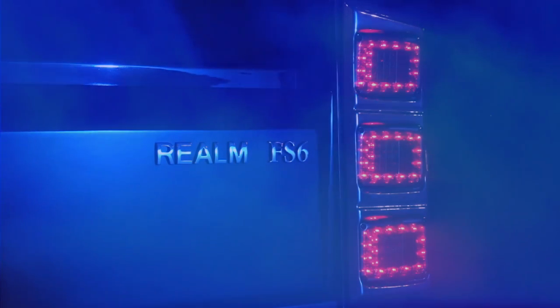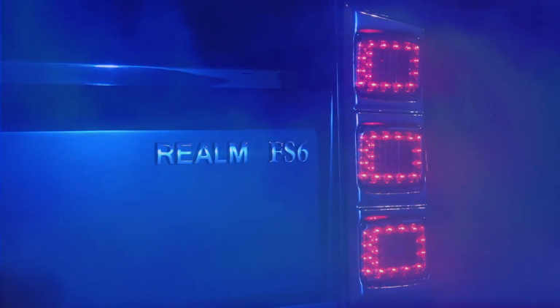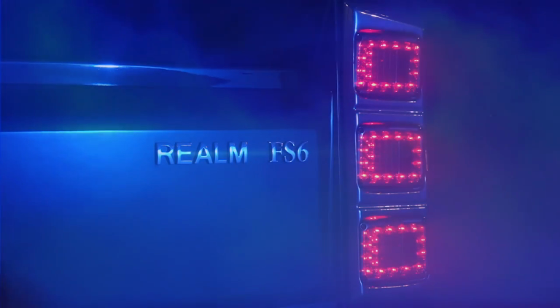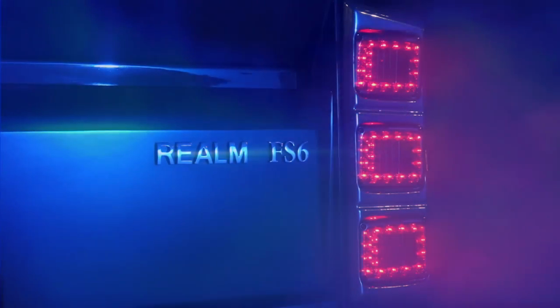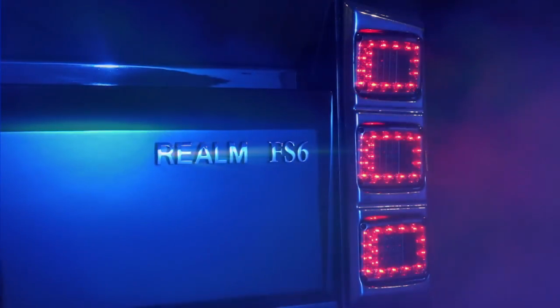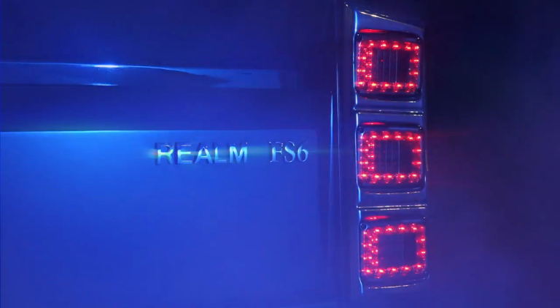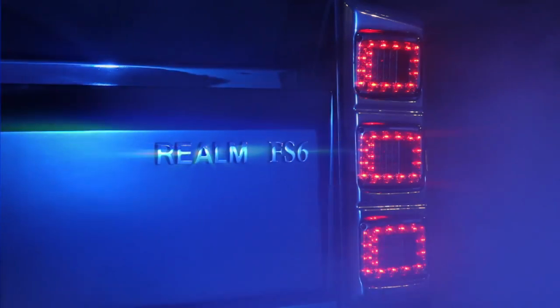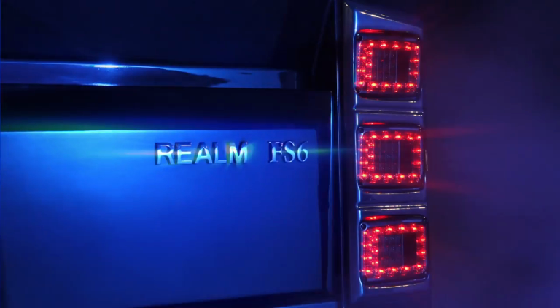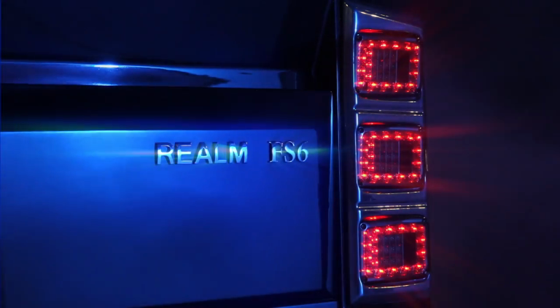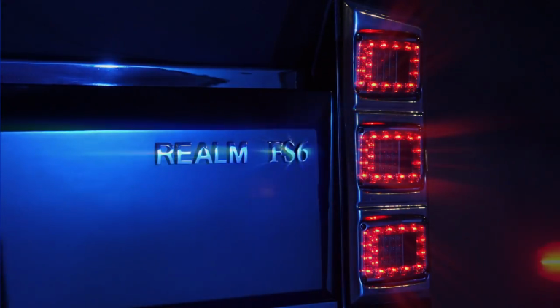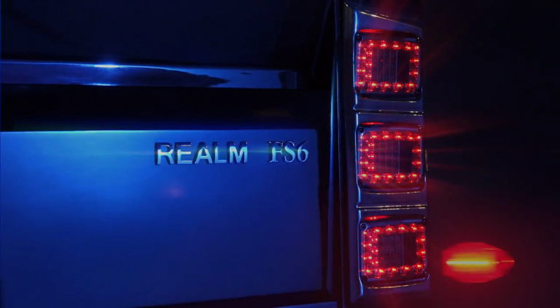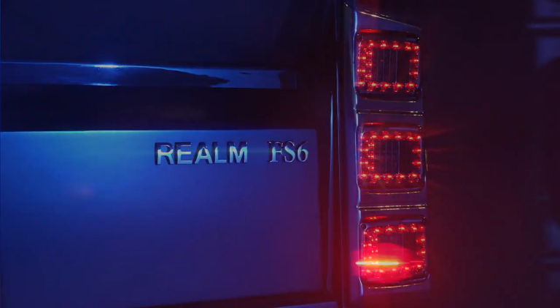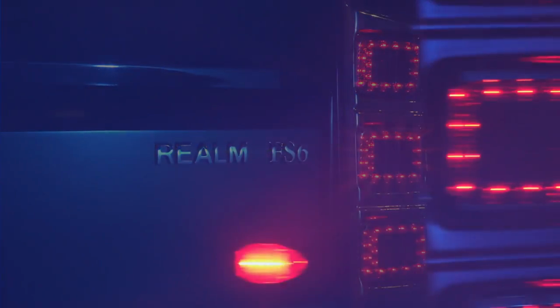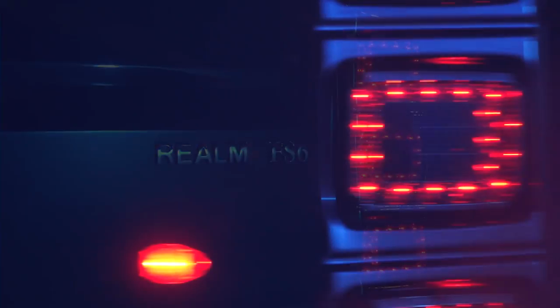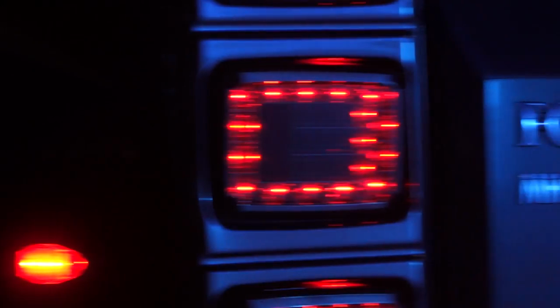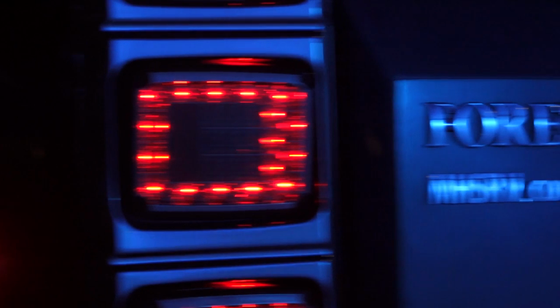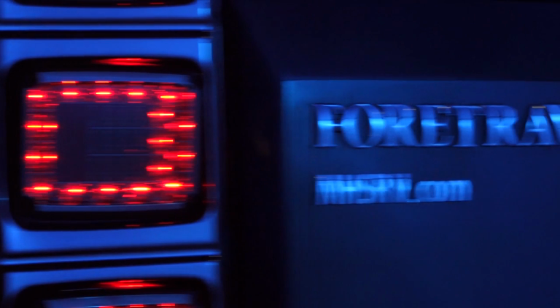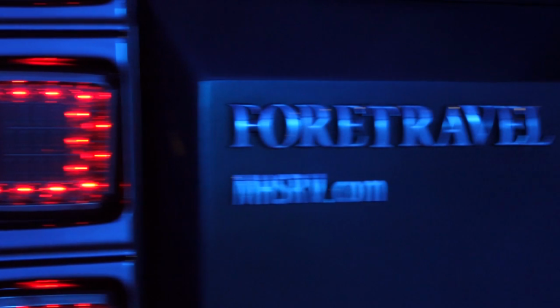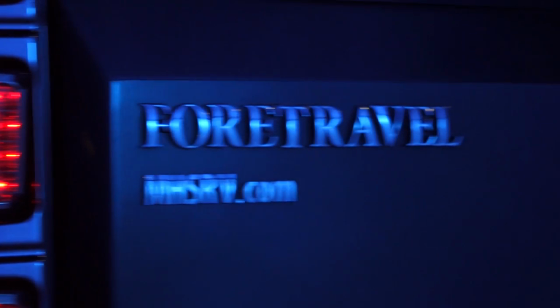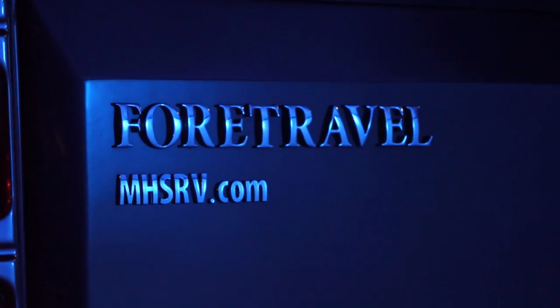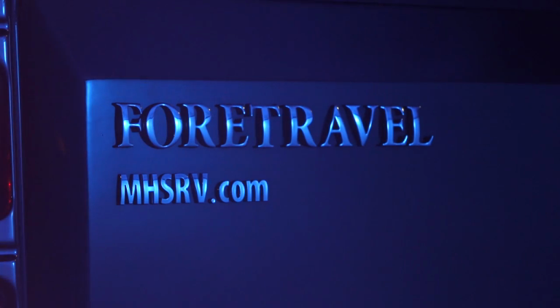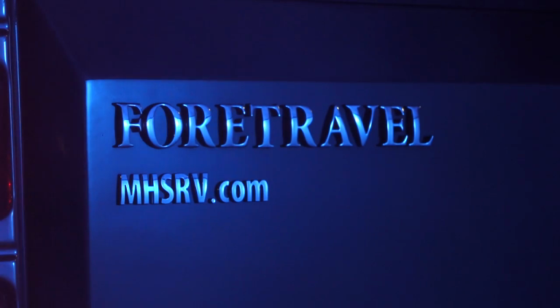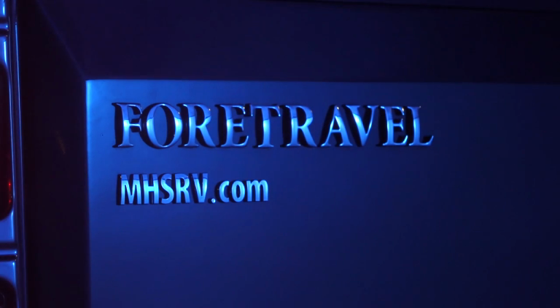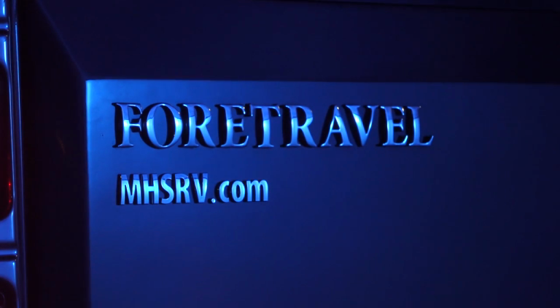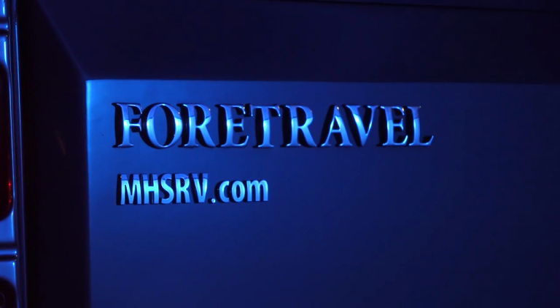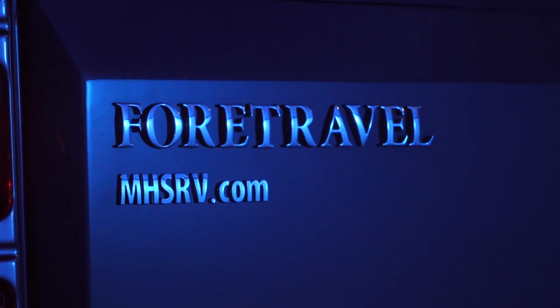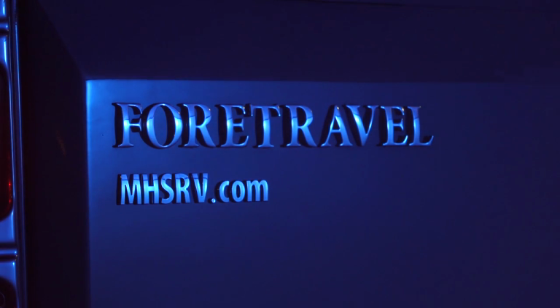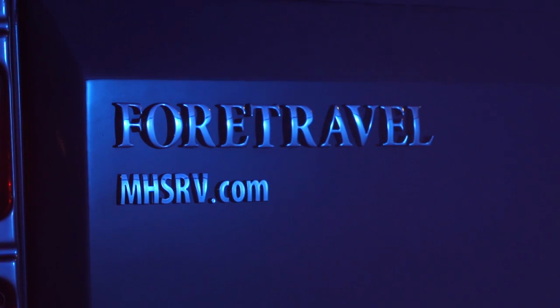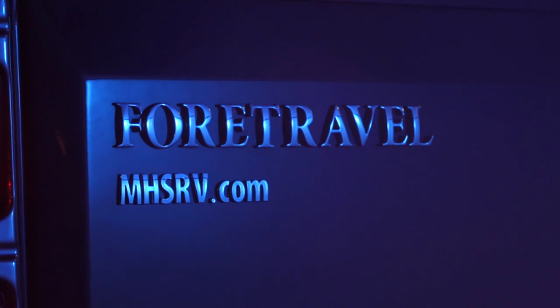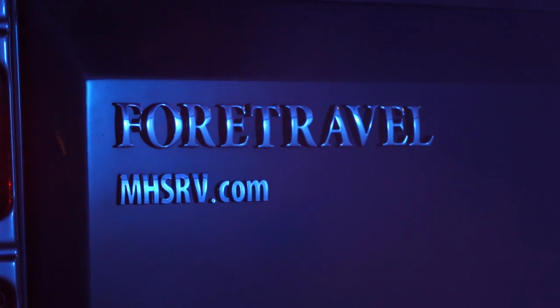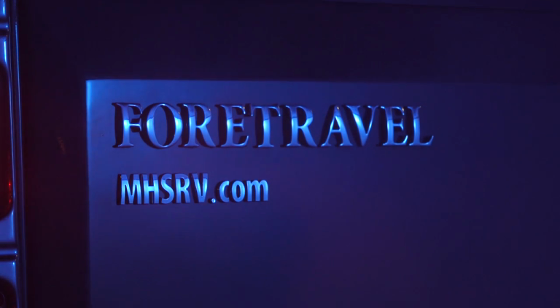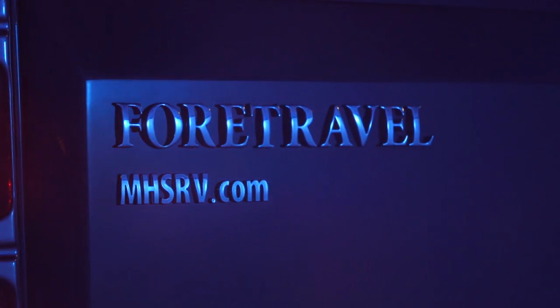Introducing the 4Travel Realm FS6, available exclusively at Motorhome Specialist, the number one volume-selling motorhome dealership in the world.